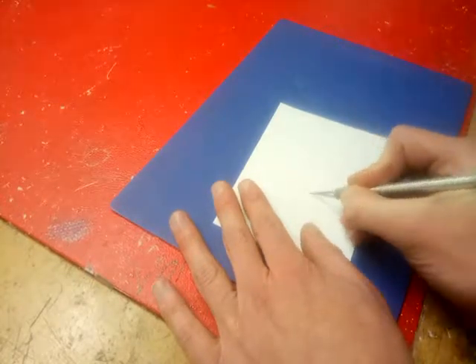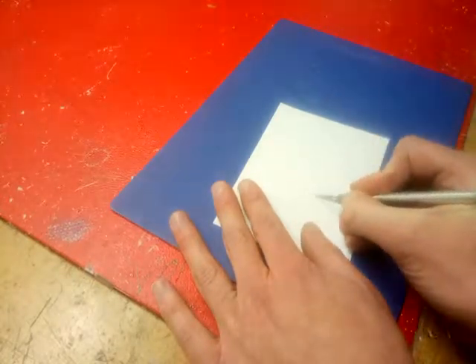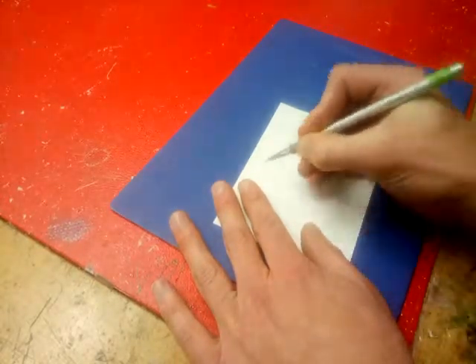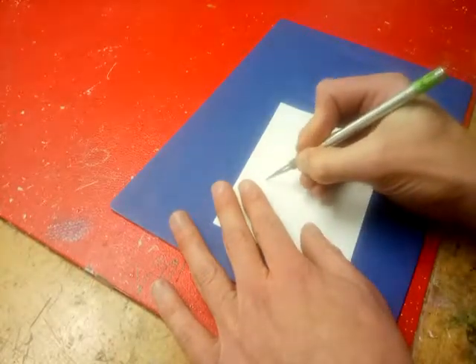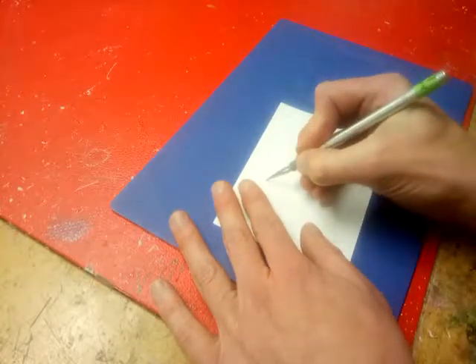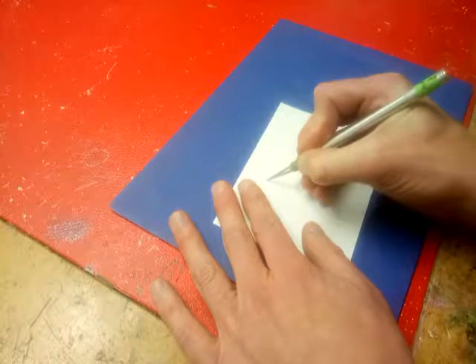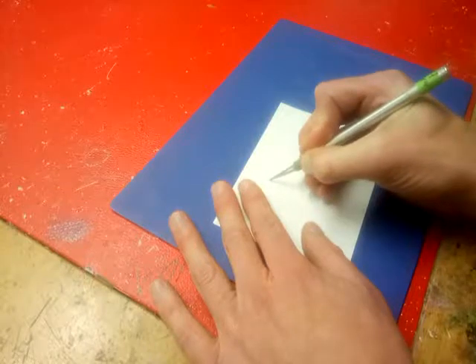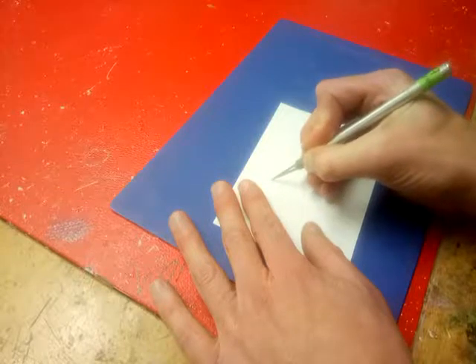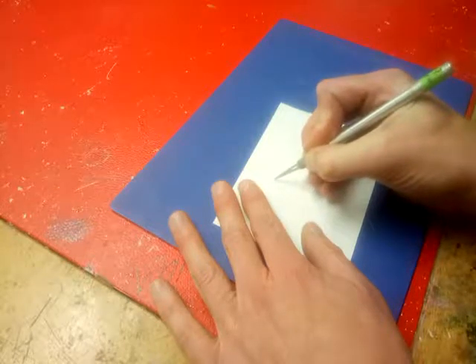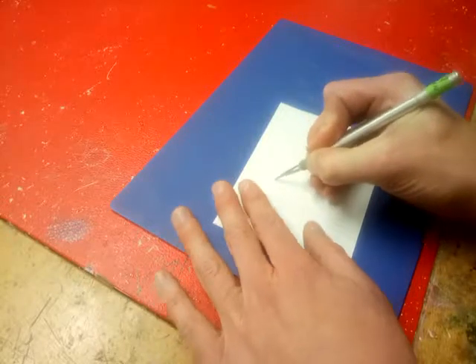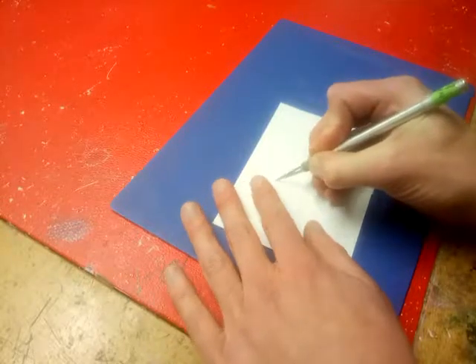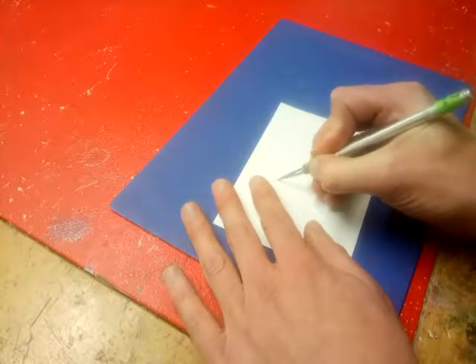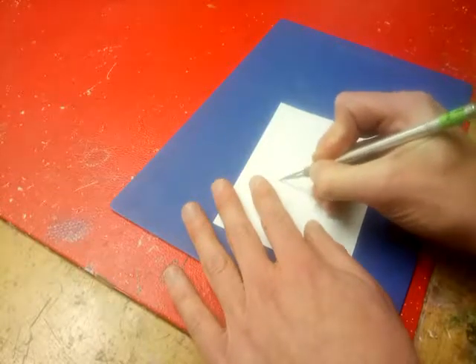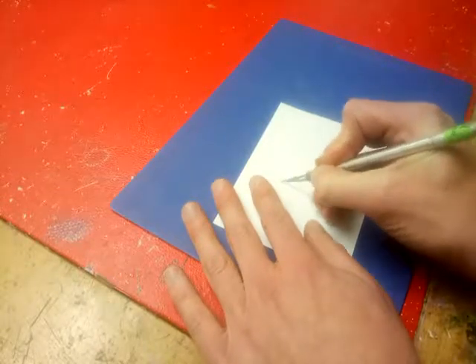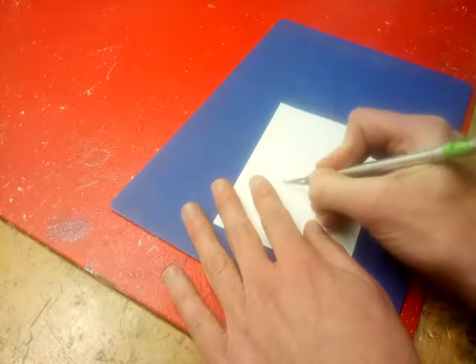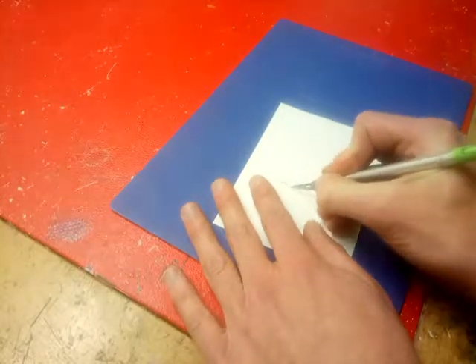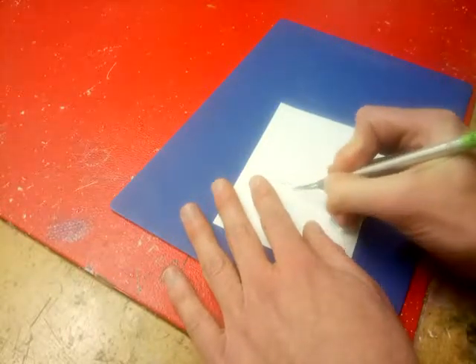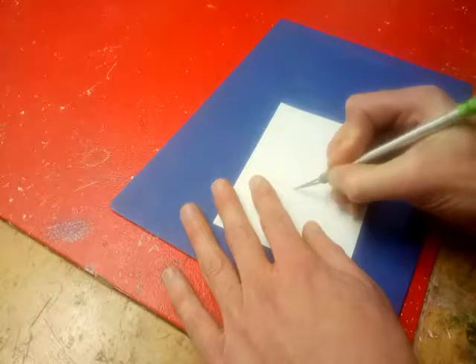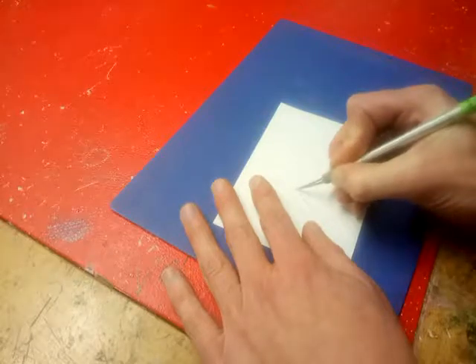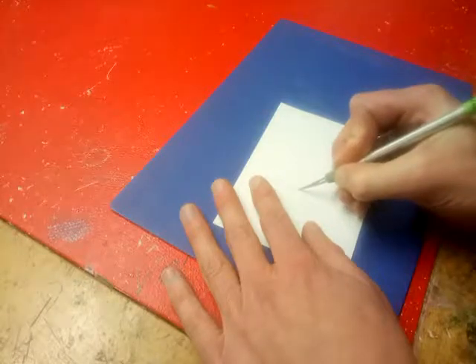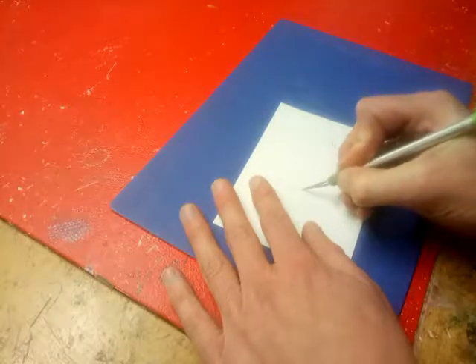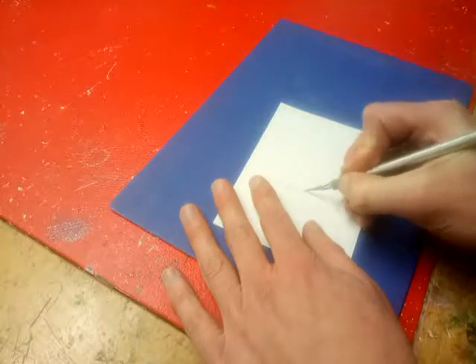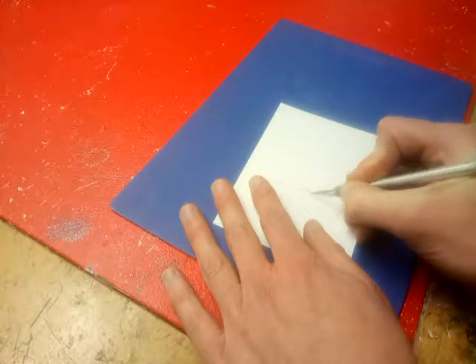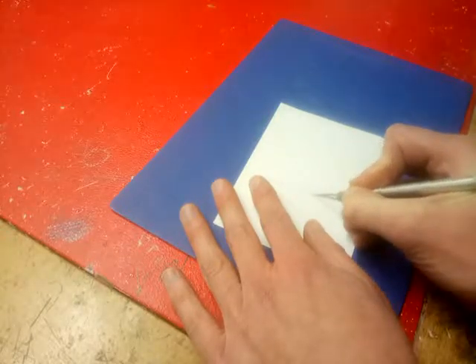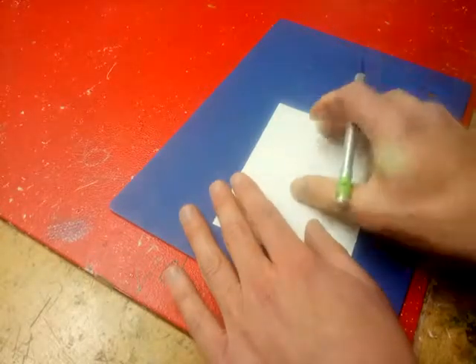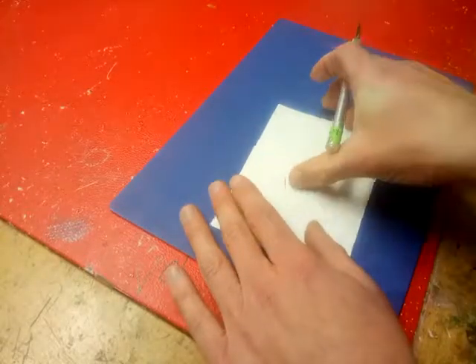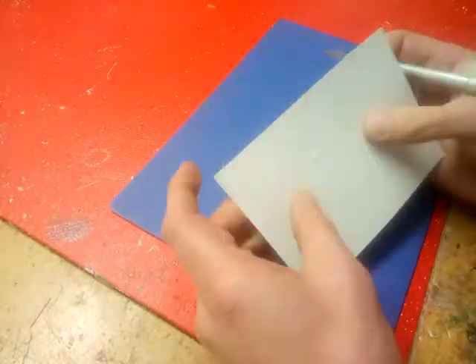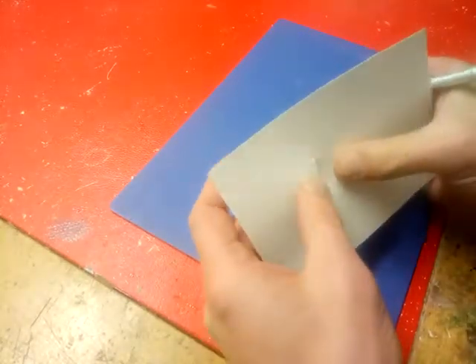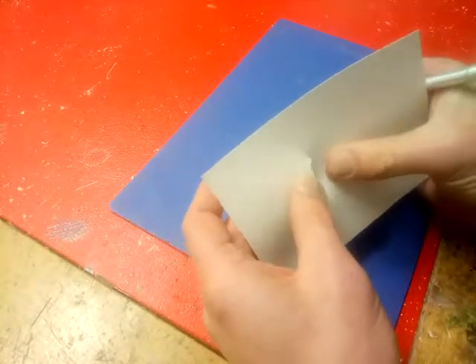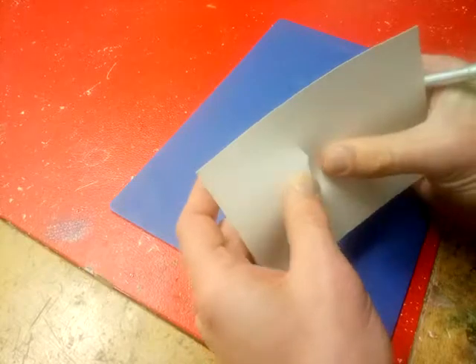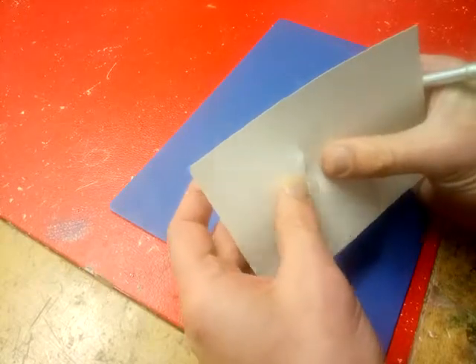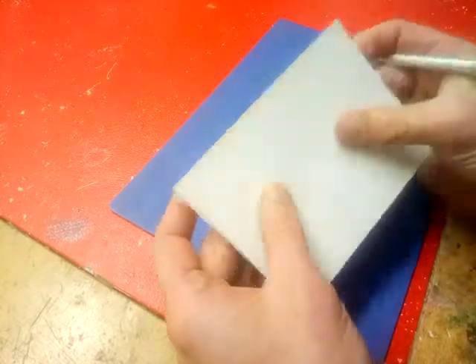You might need to go over your line again — you have to be really careful. It's easy to make mistakes when you do this. I'm applying quite a bit of pressure to do this, and it's gone straight through. Nice curve there.